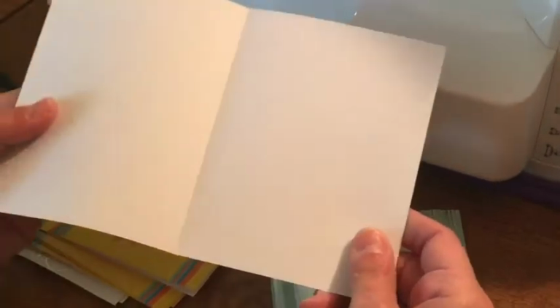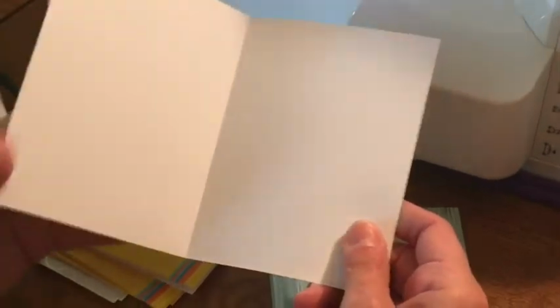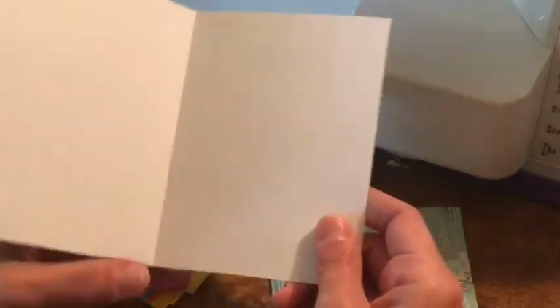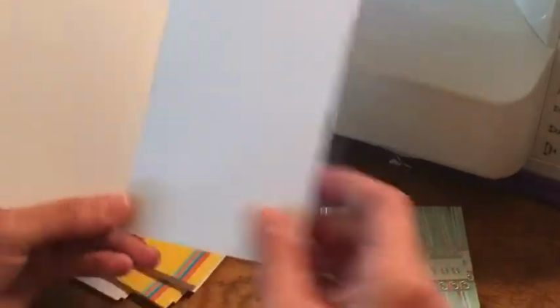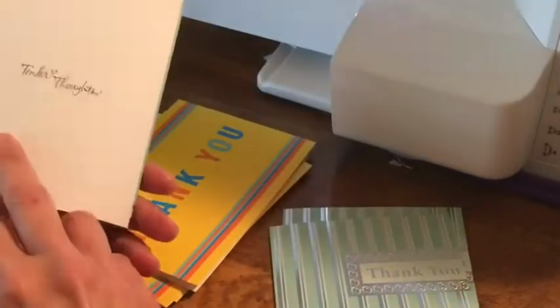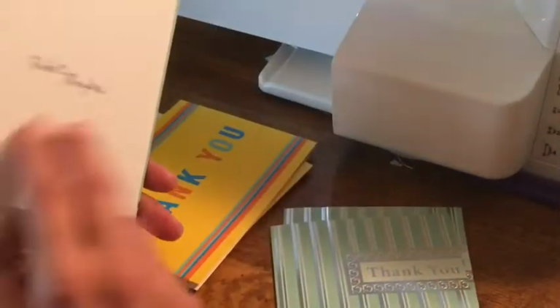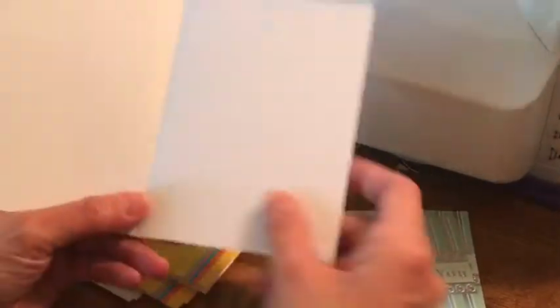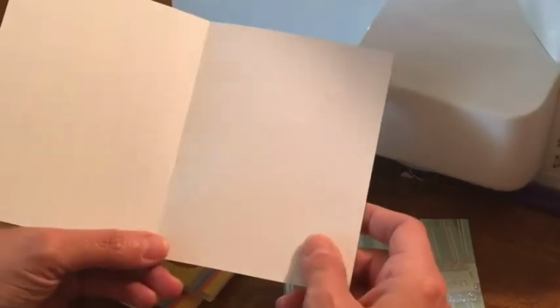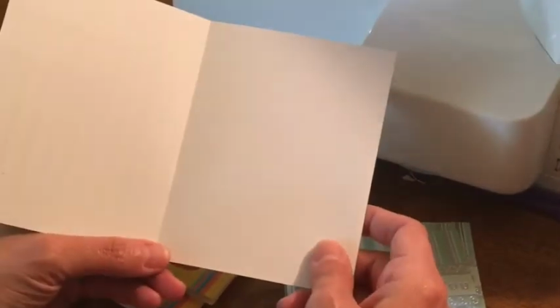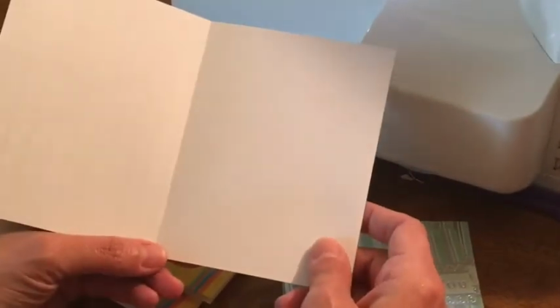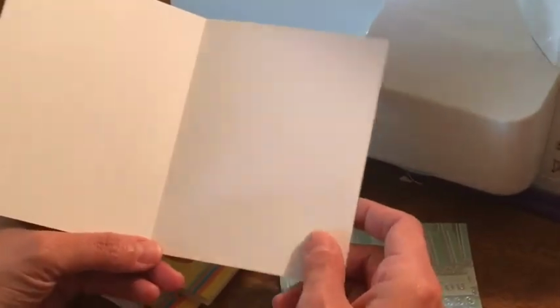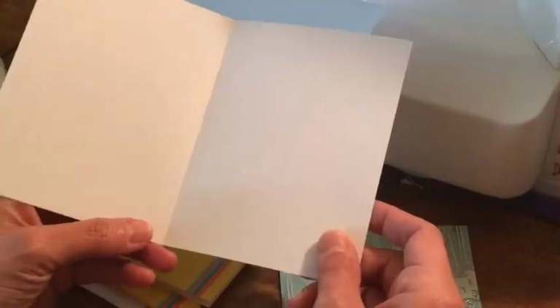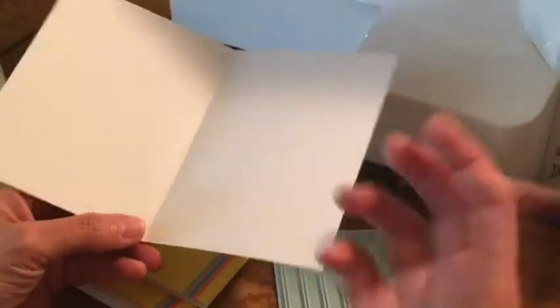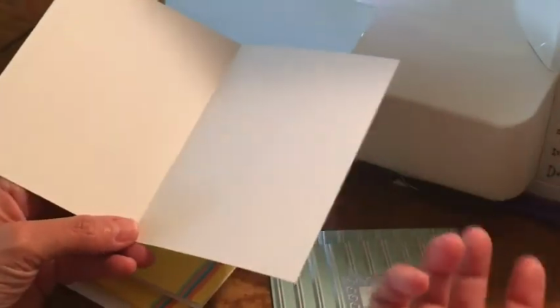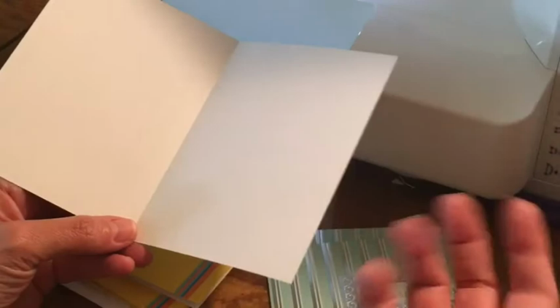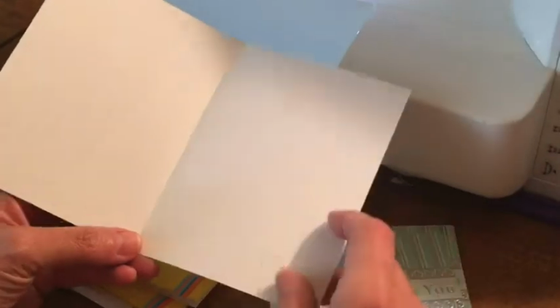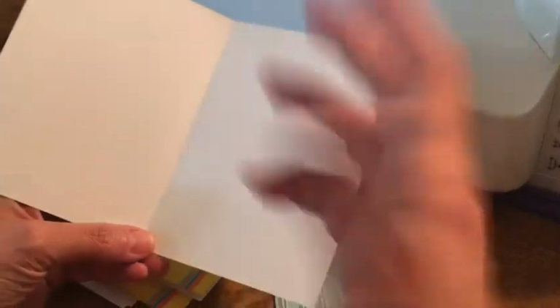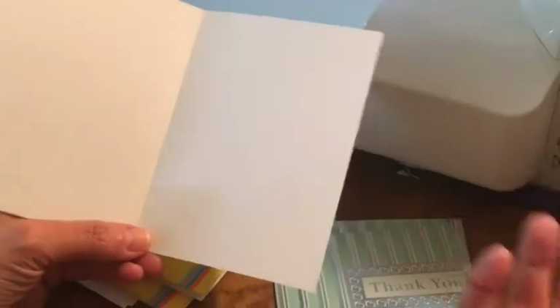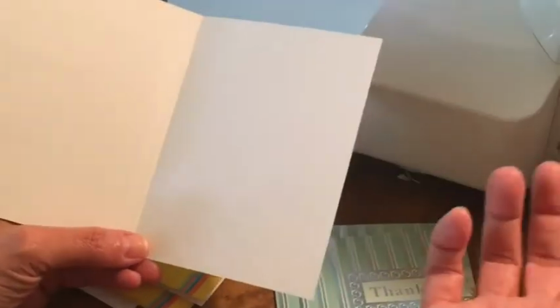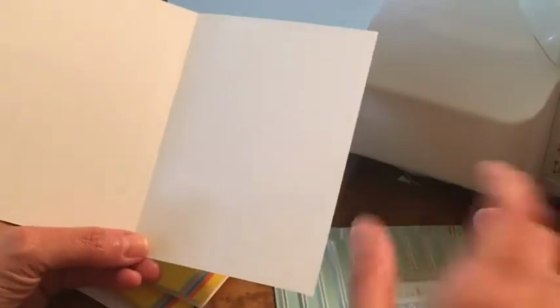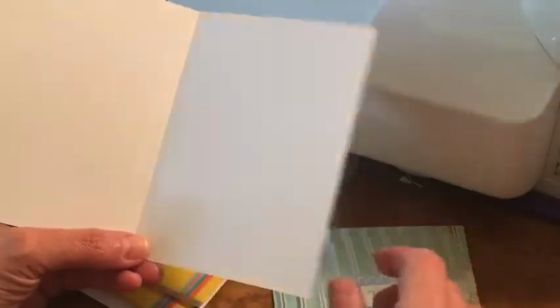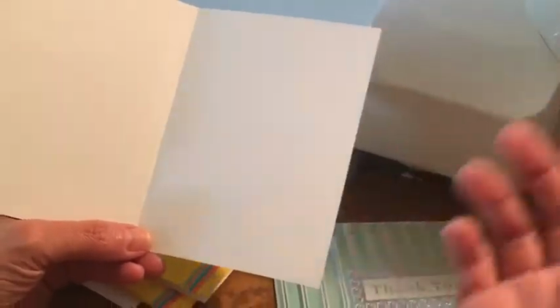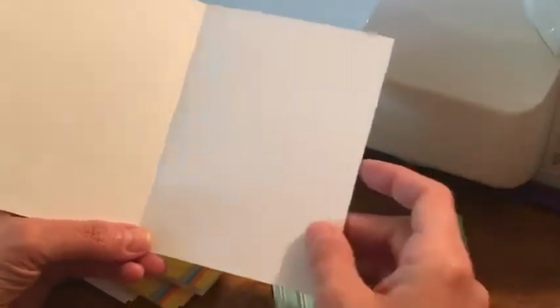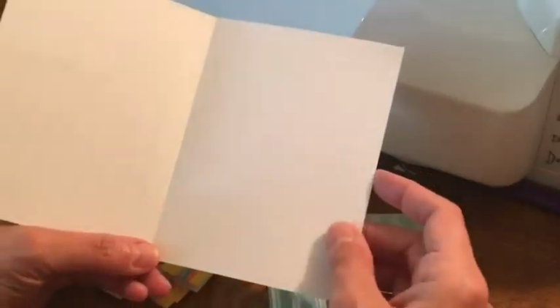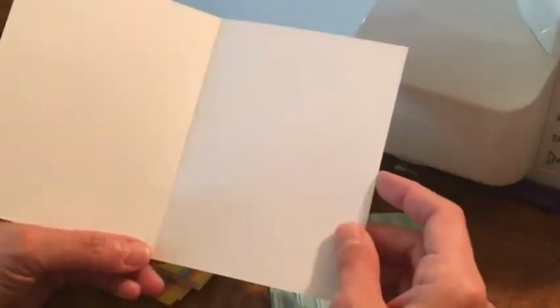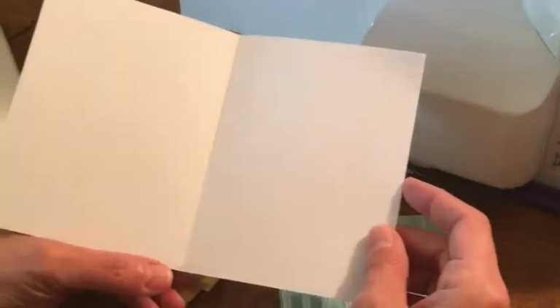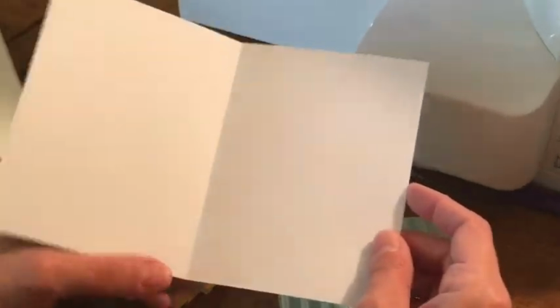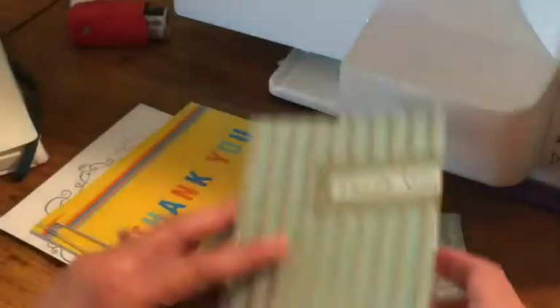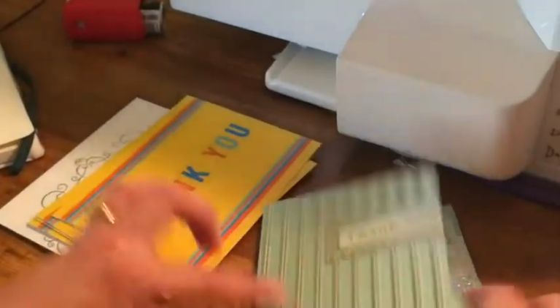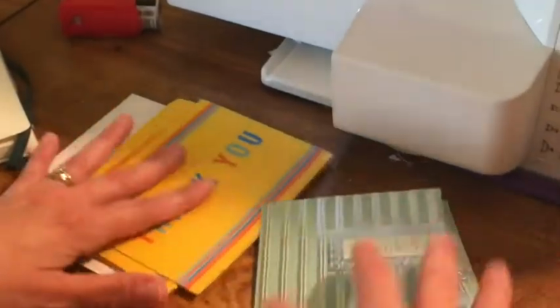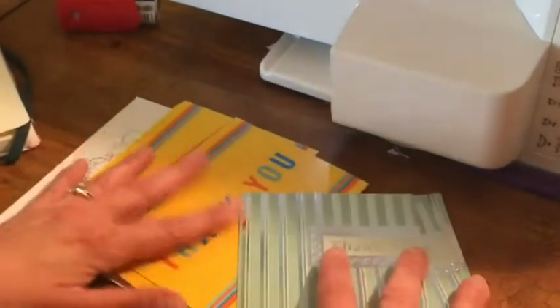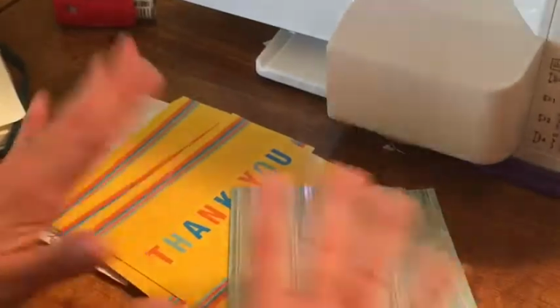I'll actually hand write all of the notes to the people. It's just something that we decided to do when we first started. Yes, it takes a lot. Yes, it is very difficult, but we like to do that. So that's what I'm going to work on now.